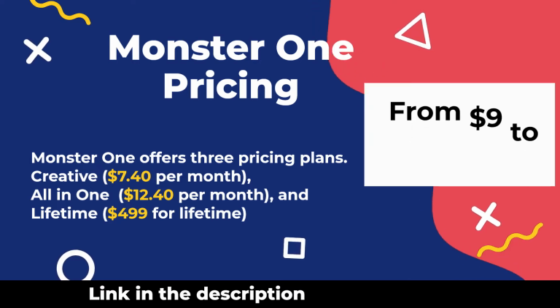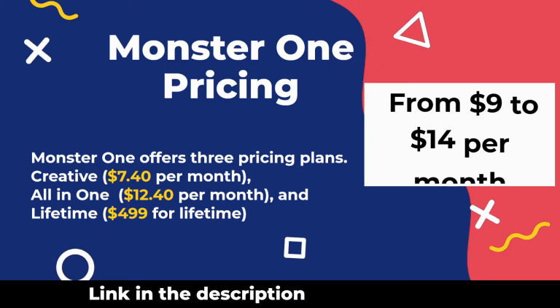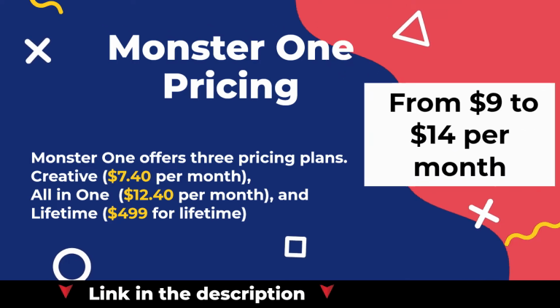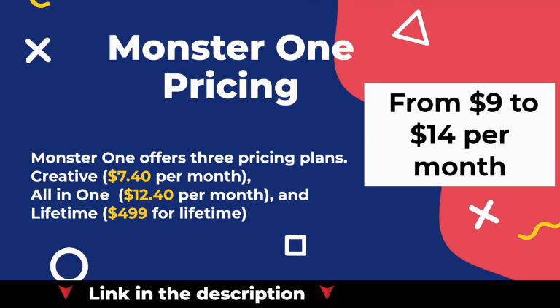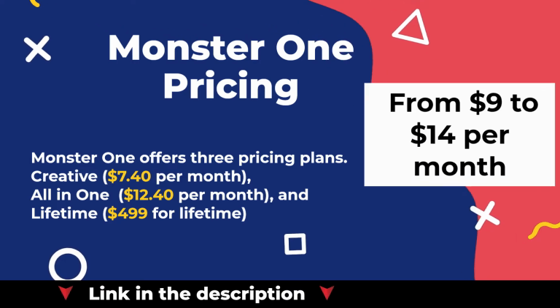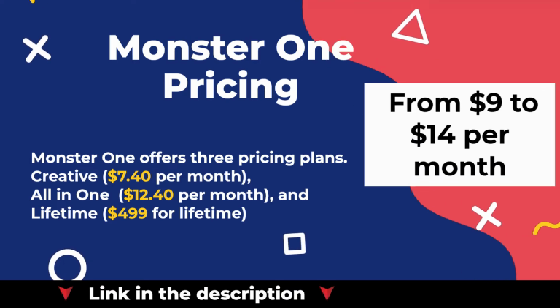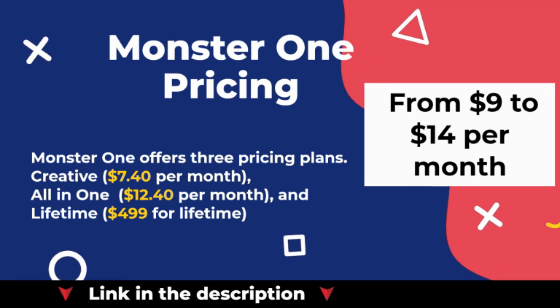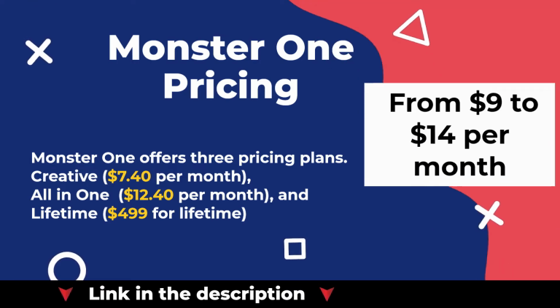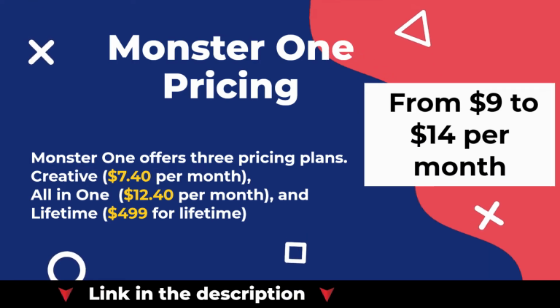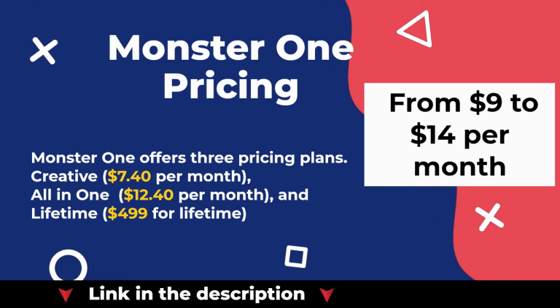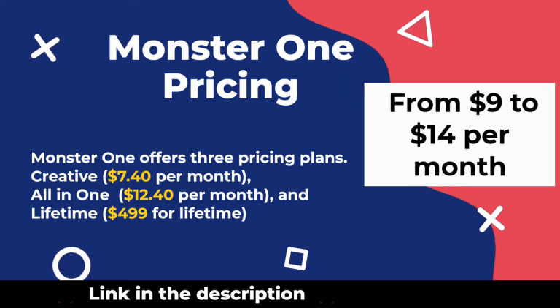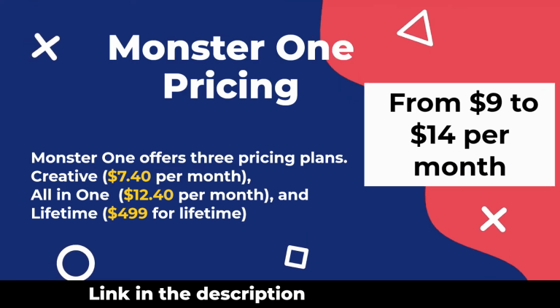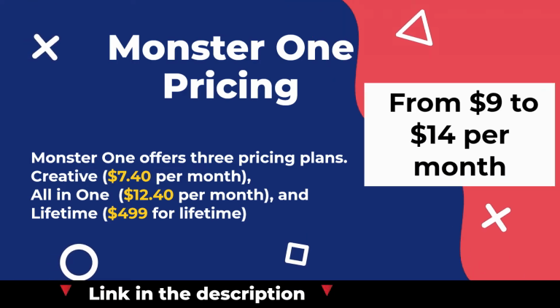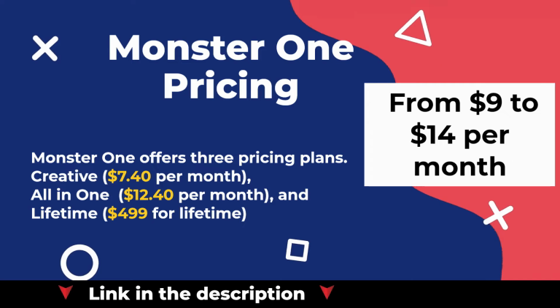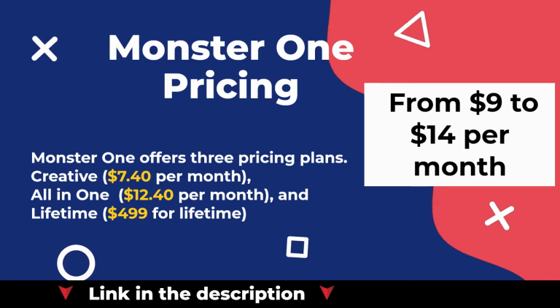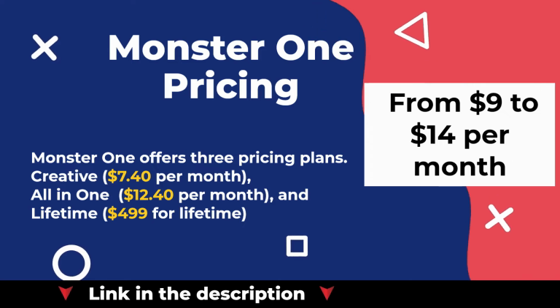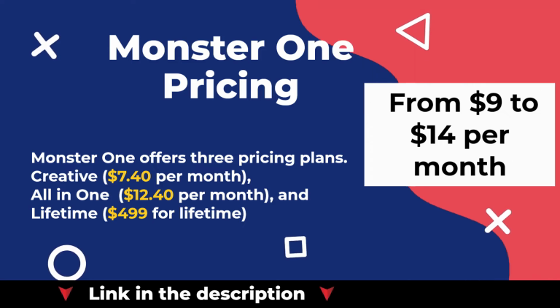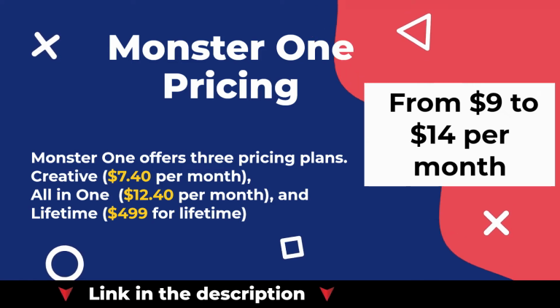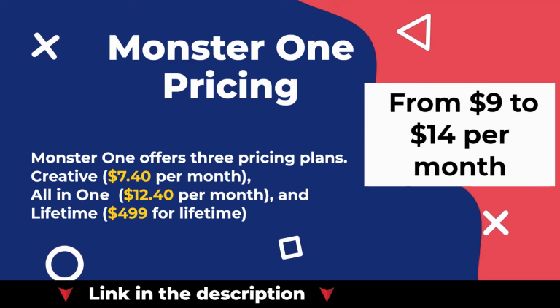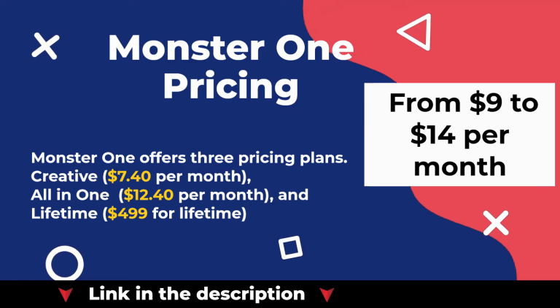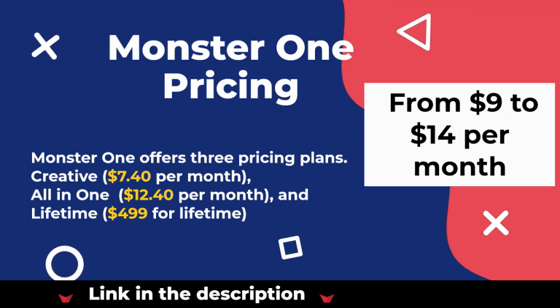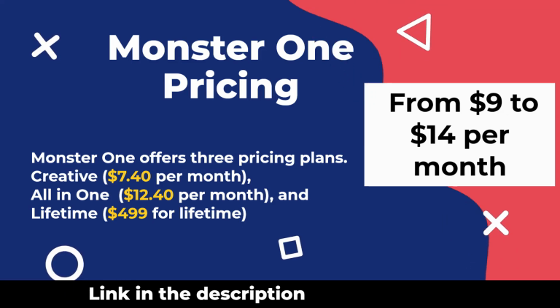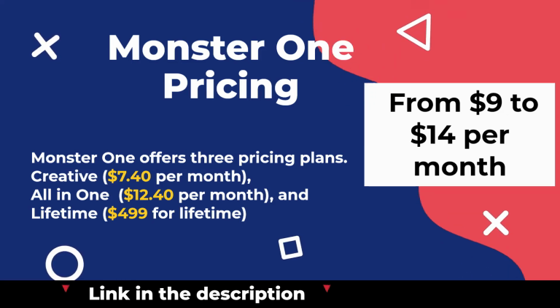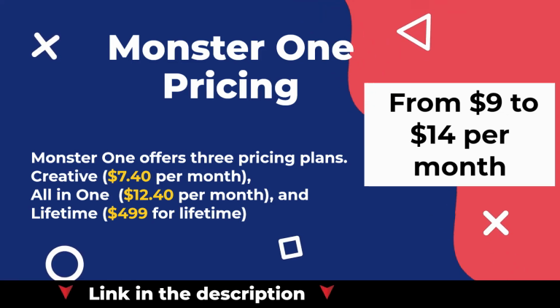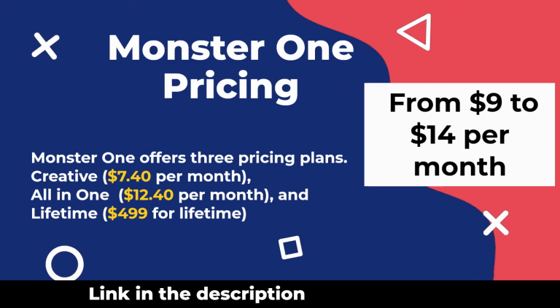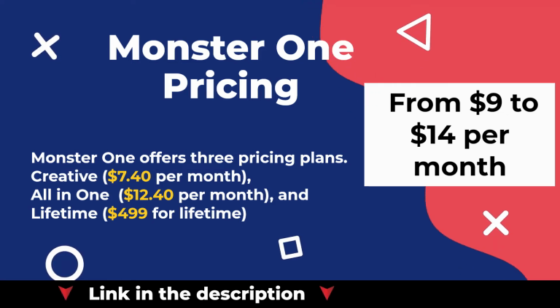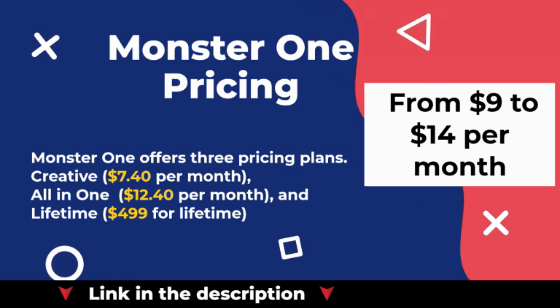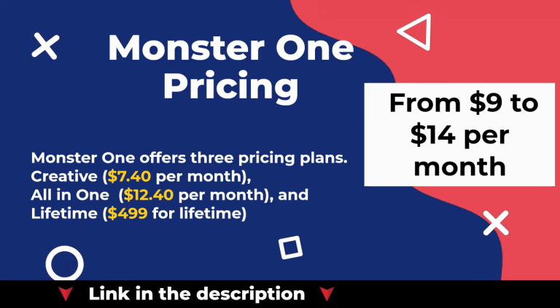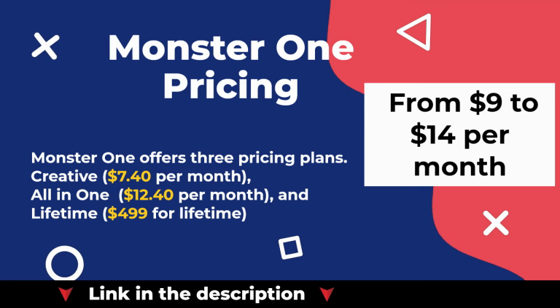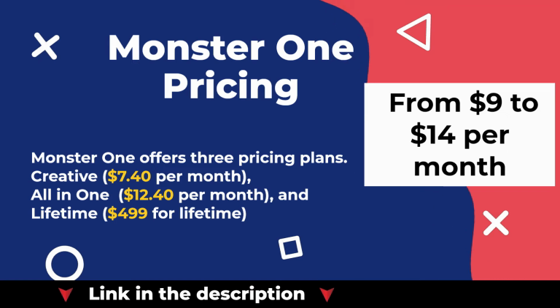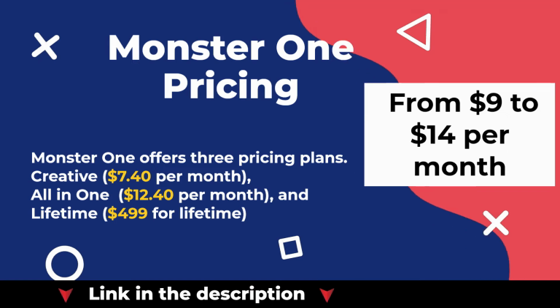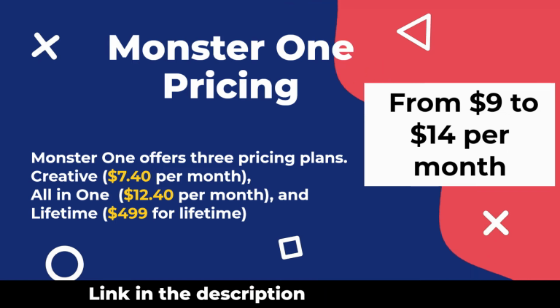MonsterOne offers three pricing plans: Creative at $7.40 per month, All-in-One at $12.40 per month, and Lifetime at $499.